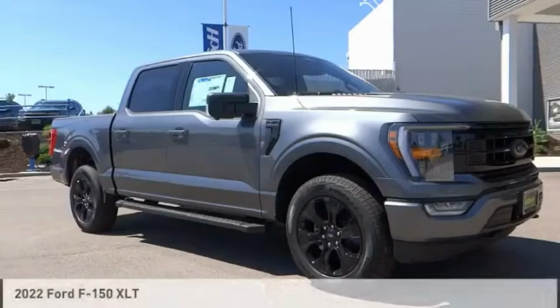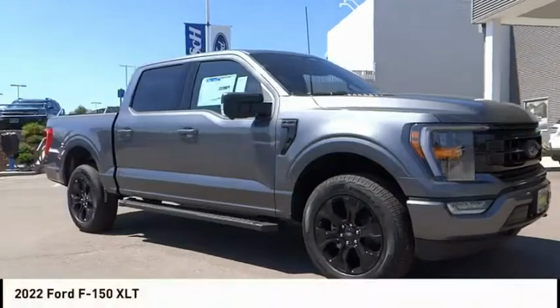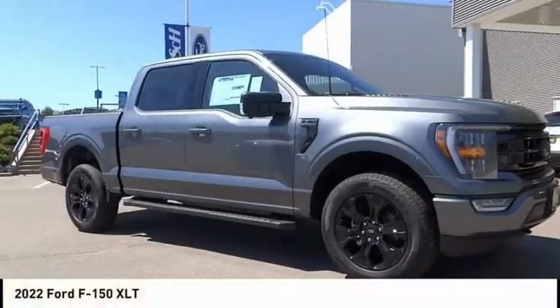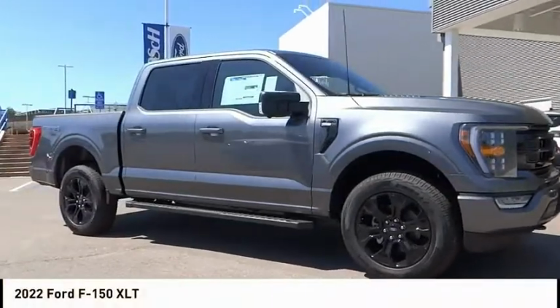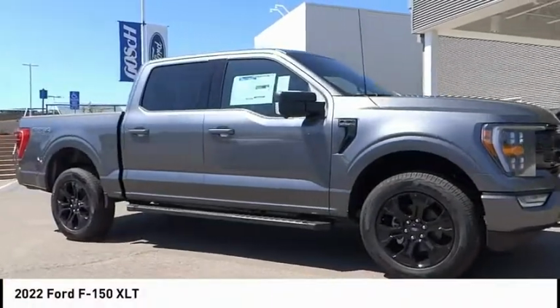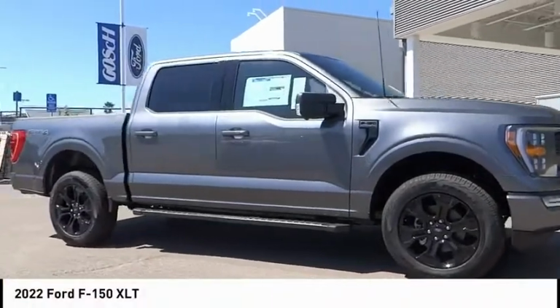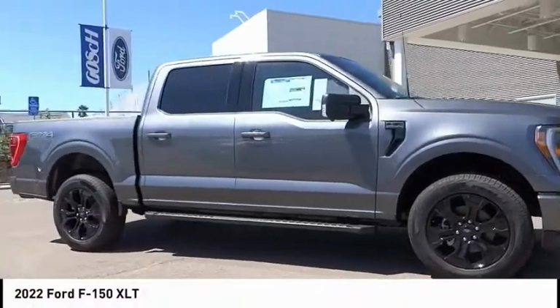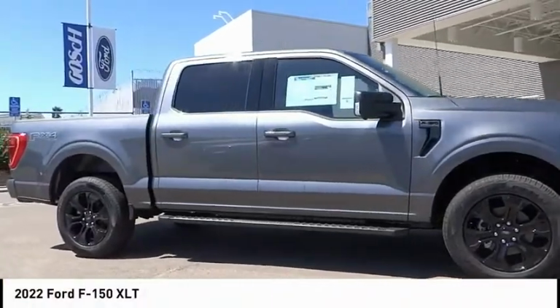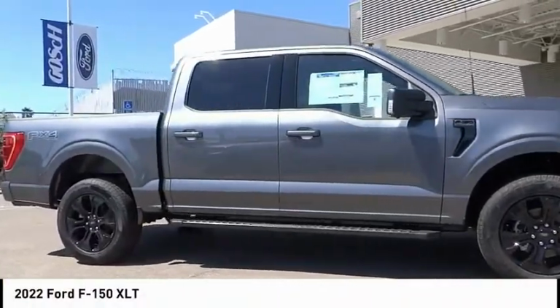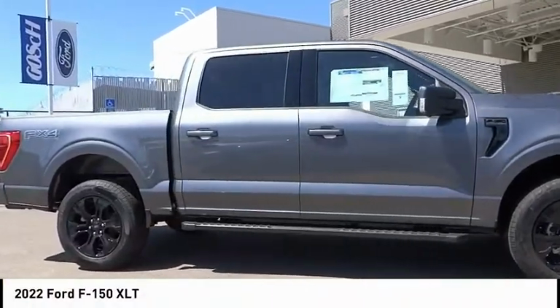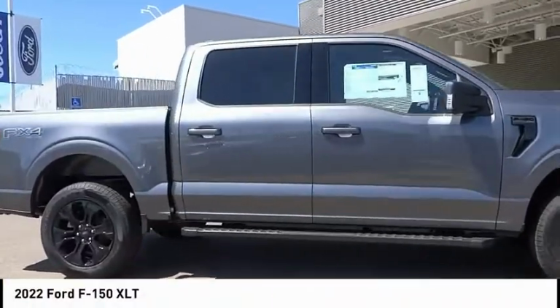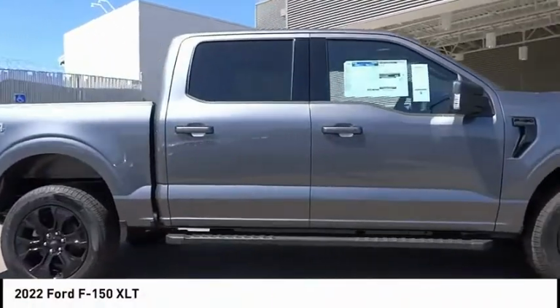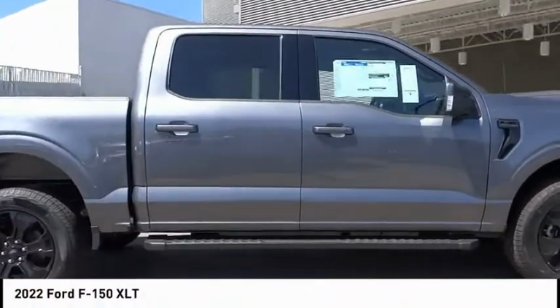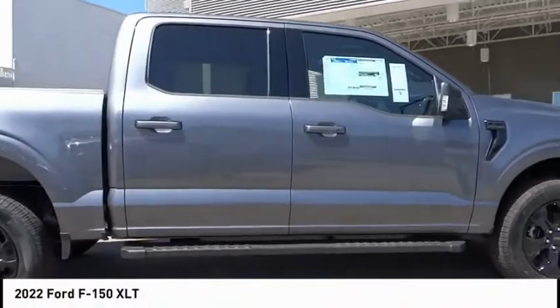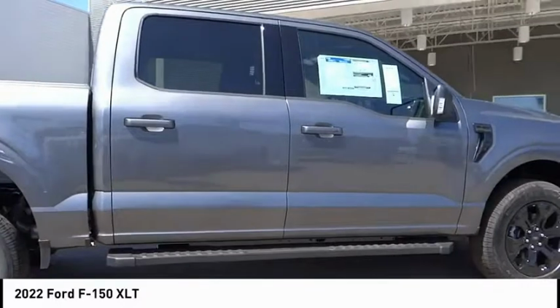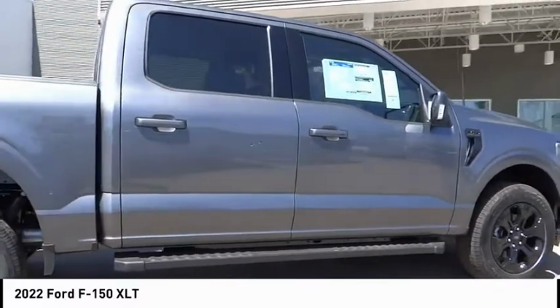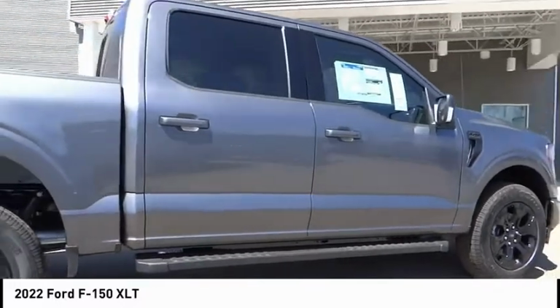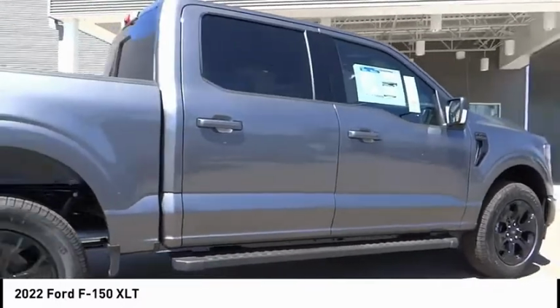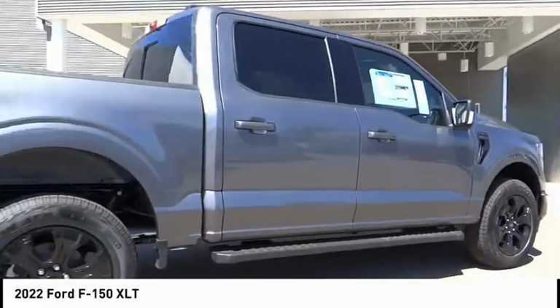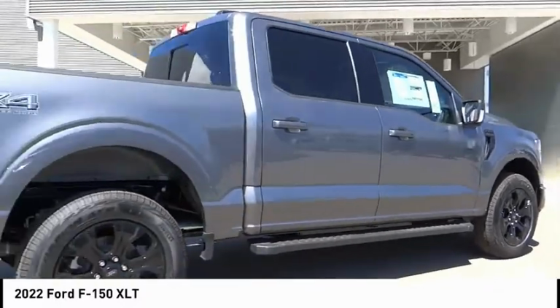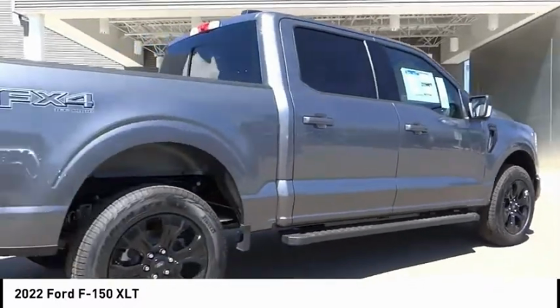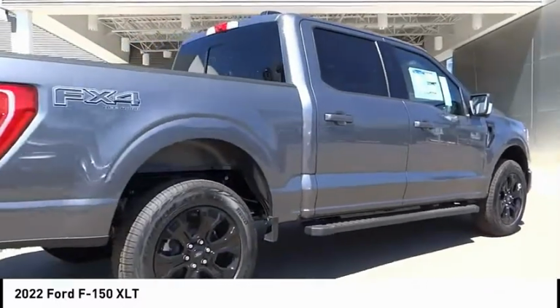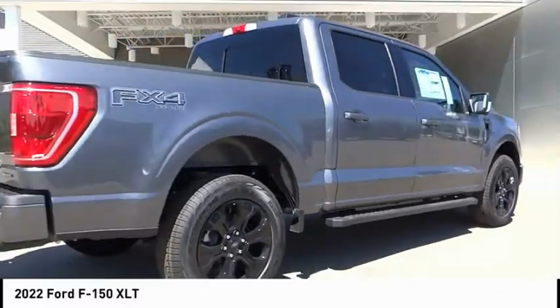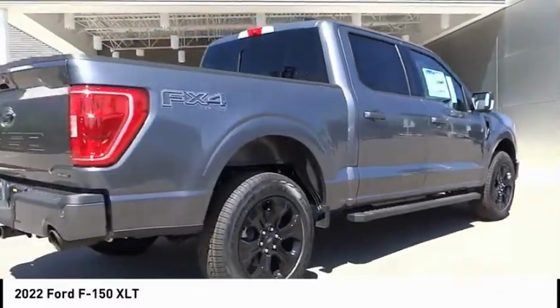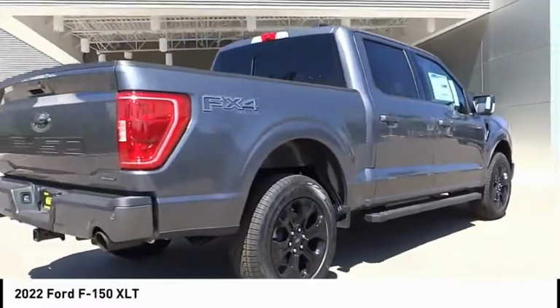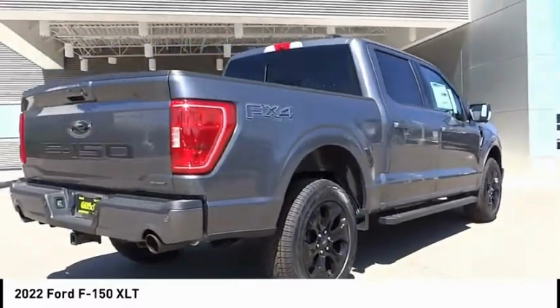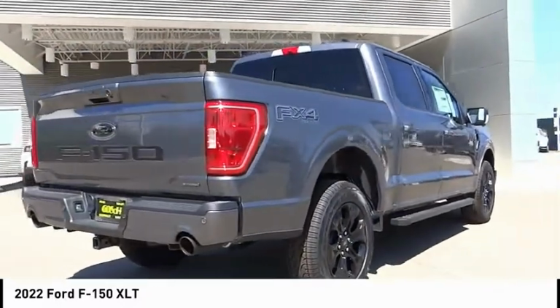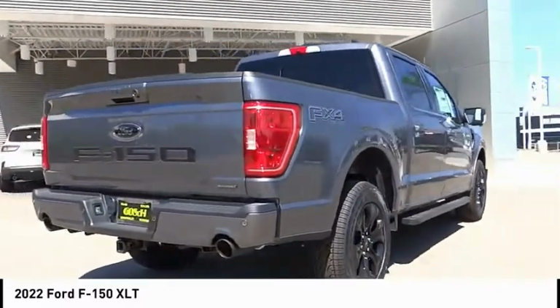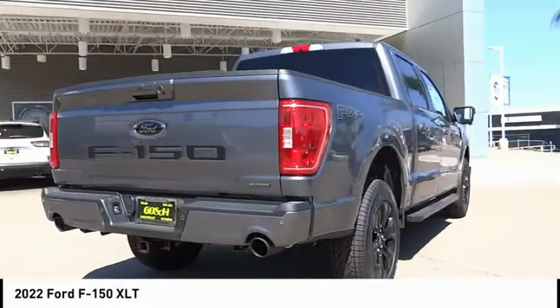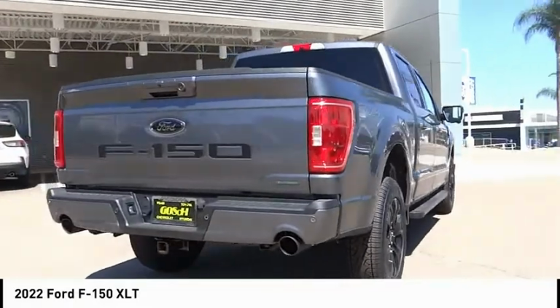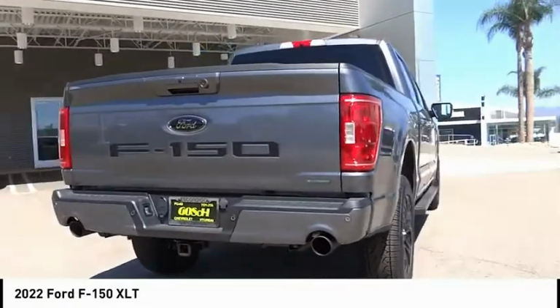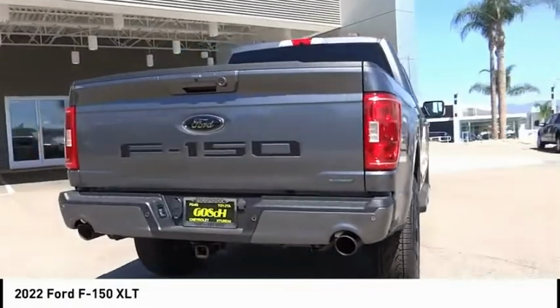Make a great choice today with the 2022 F-150. A Ford F-150 knows how to handle any situation. It's built to follow orders — no whining.